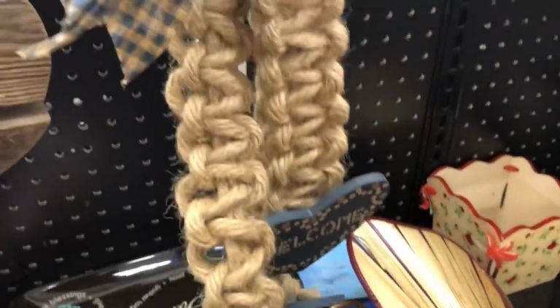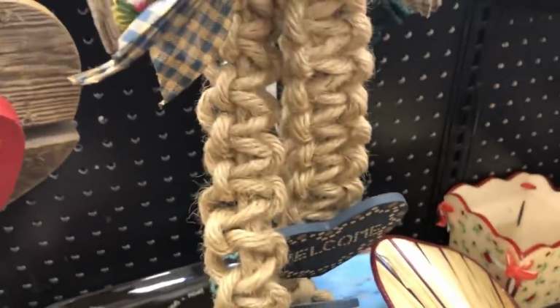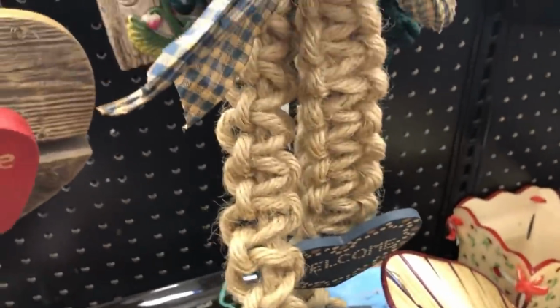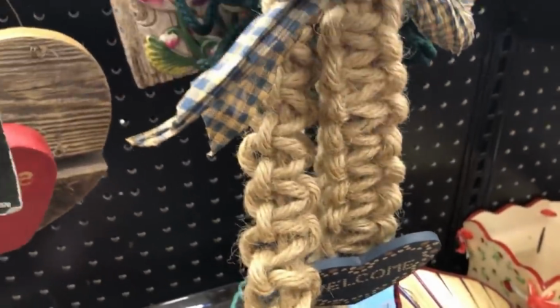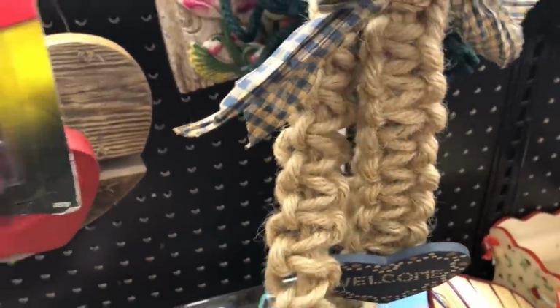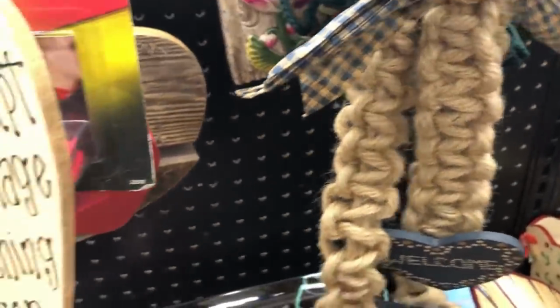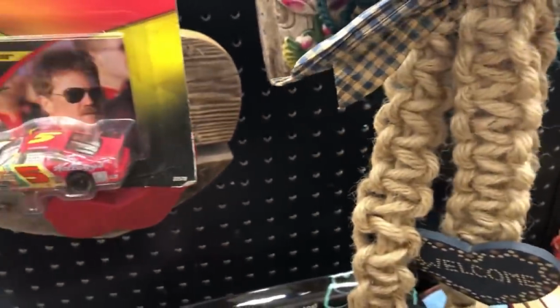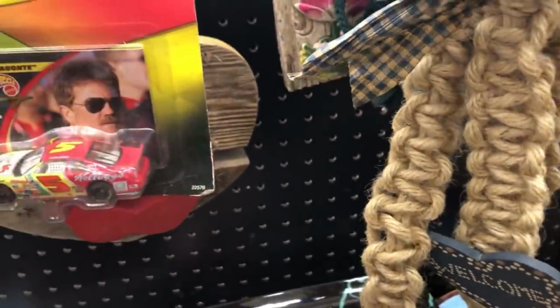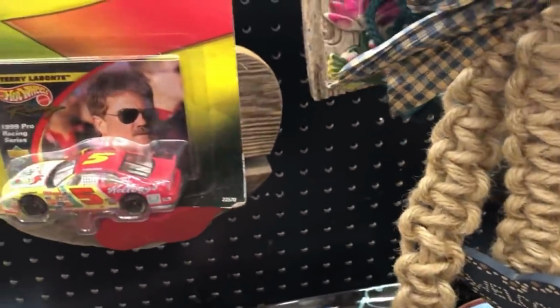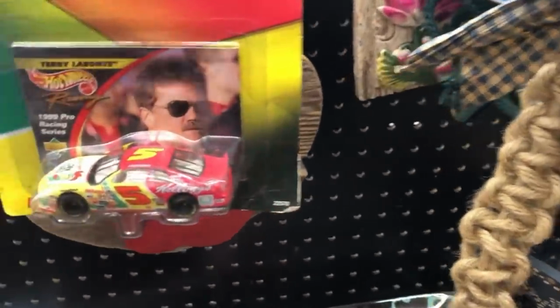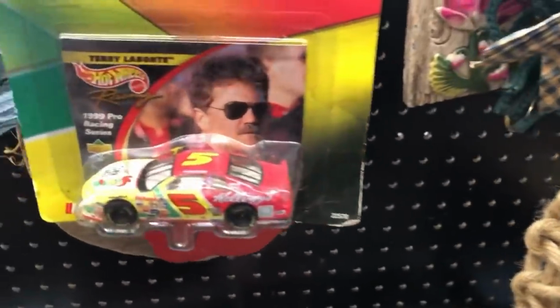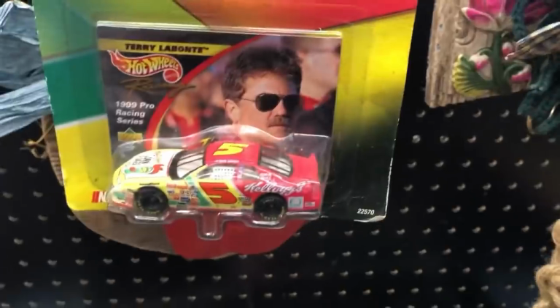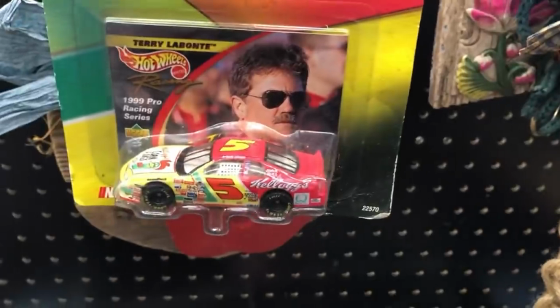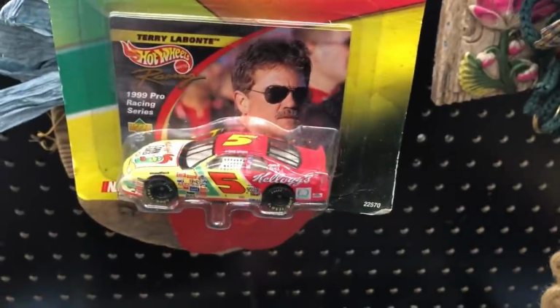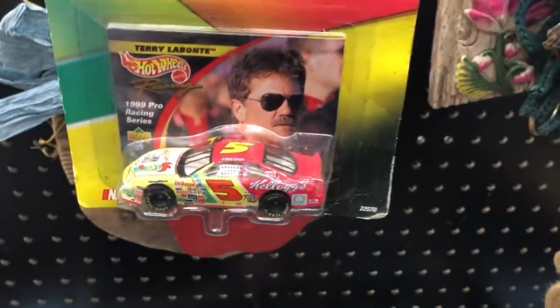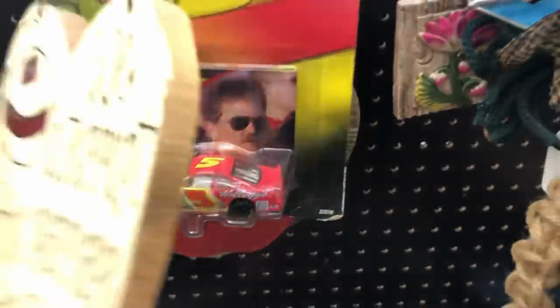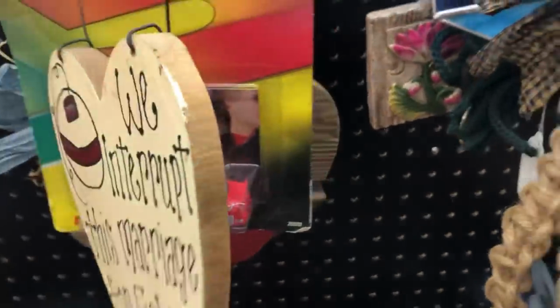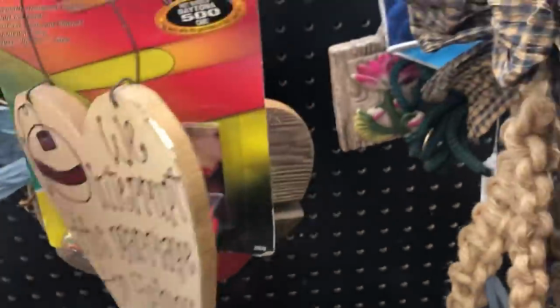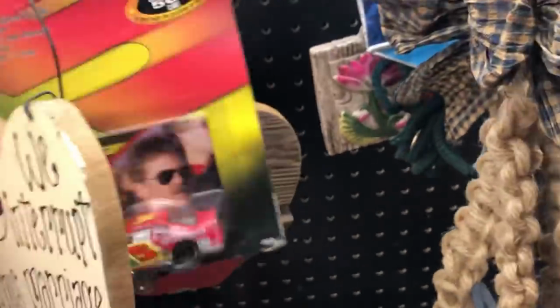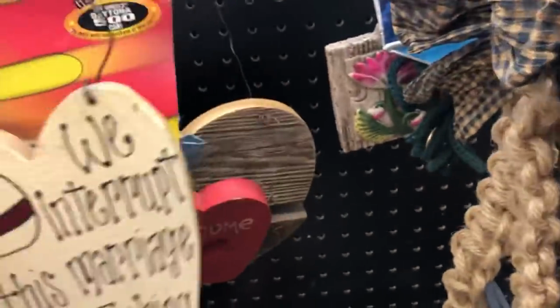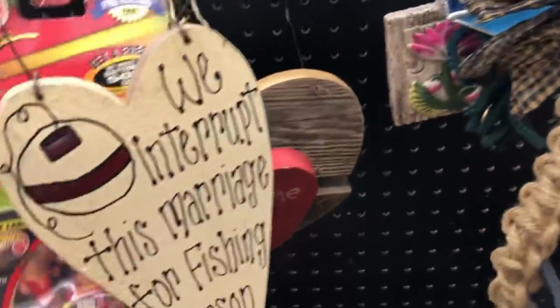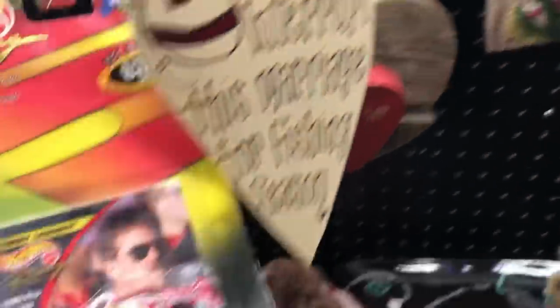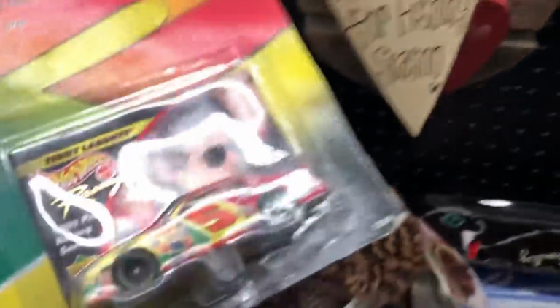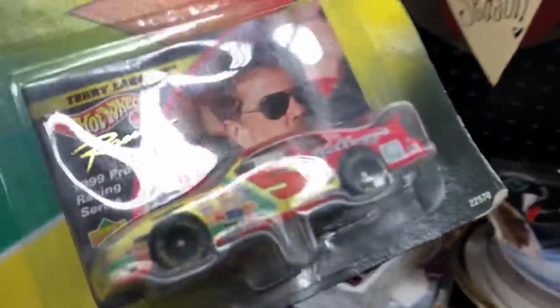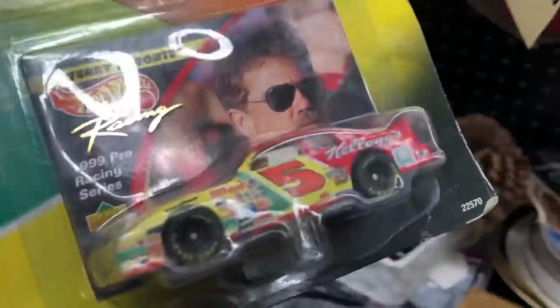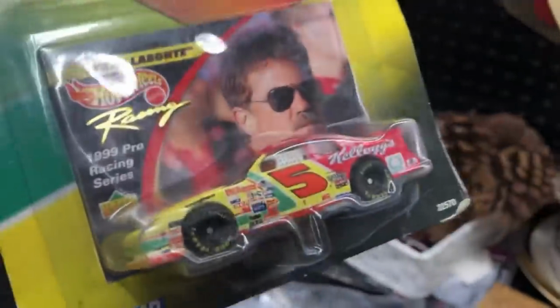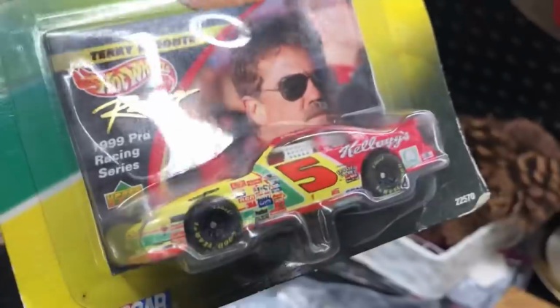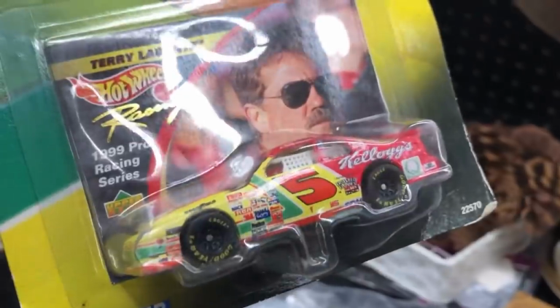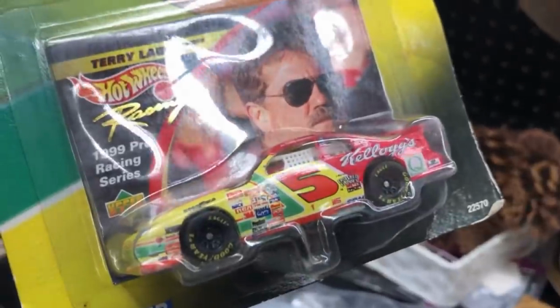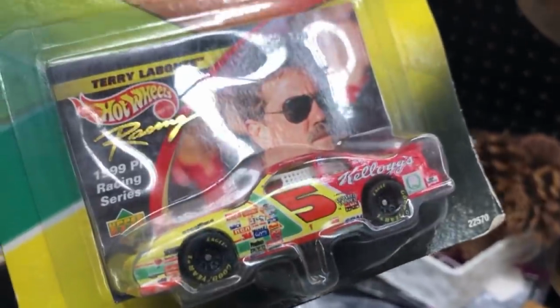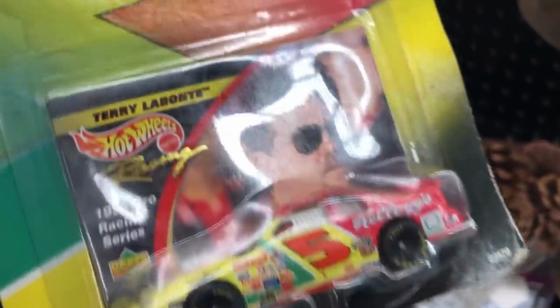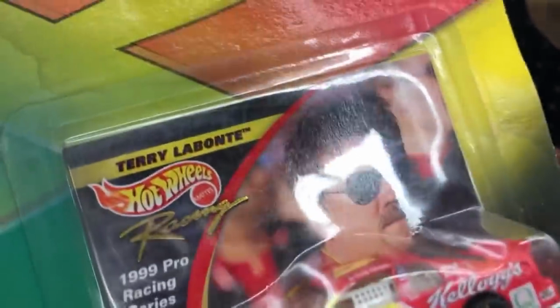Macrame — let's see how old this is. I know nothing about this kind of stuff. Terry Labonte.